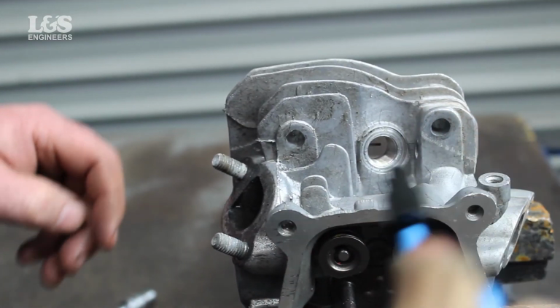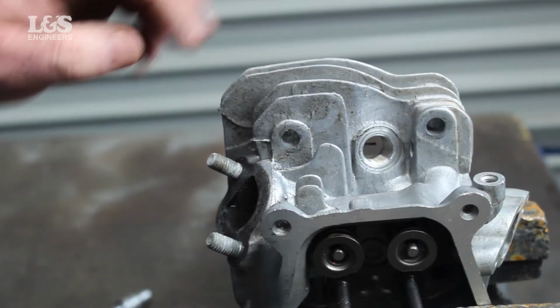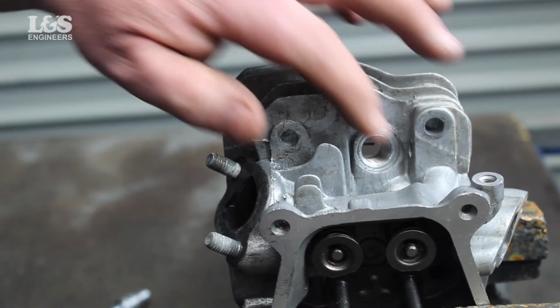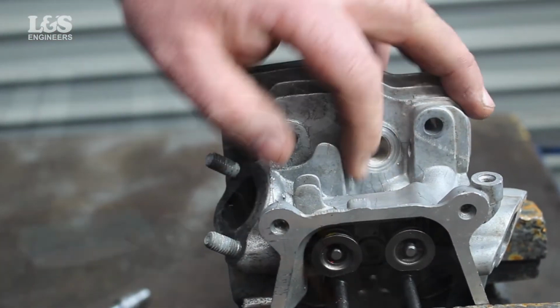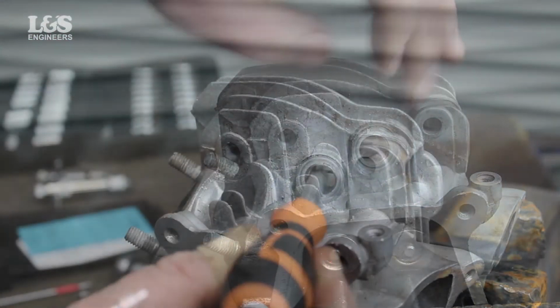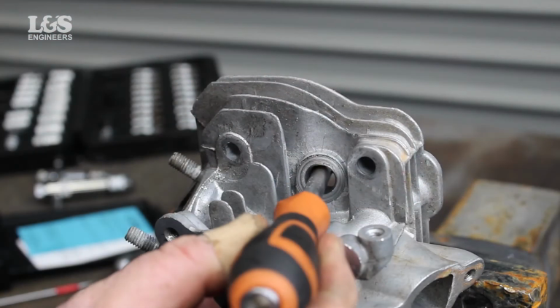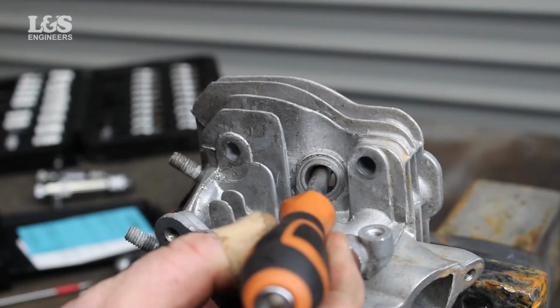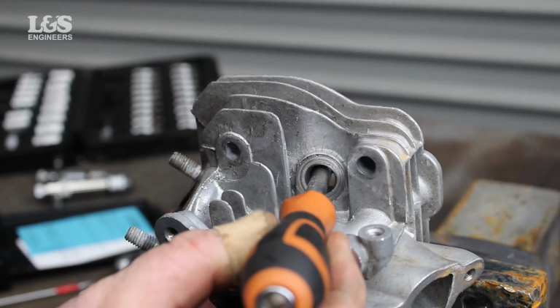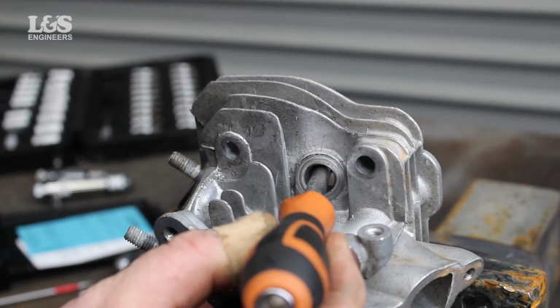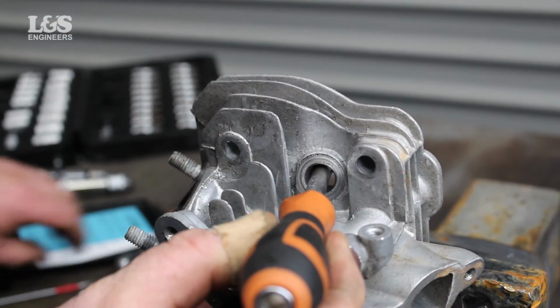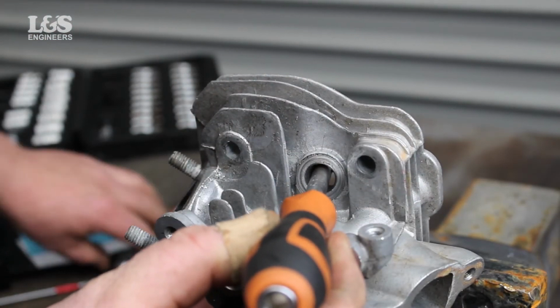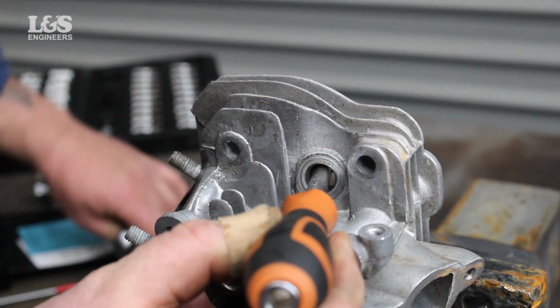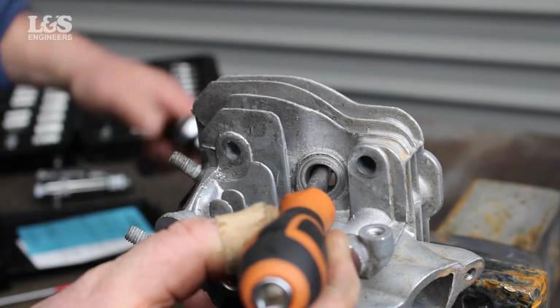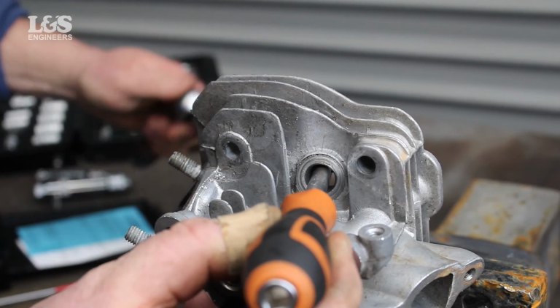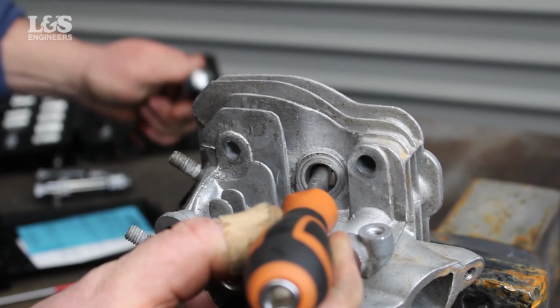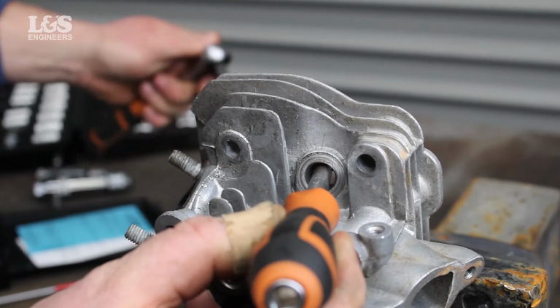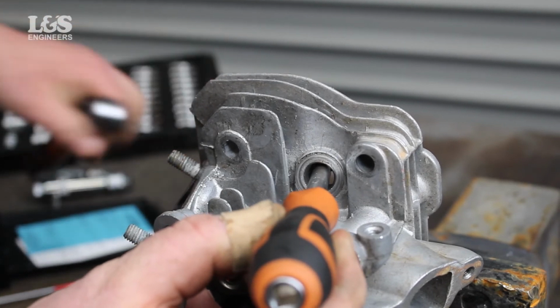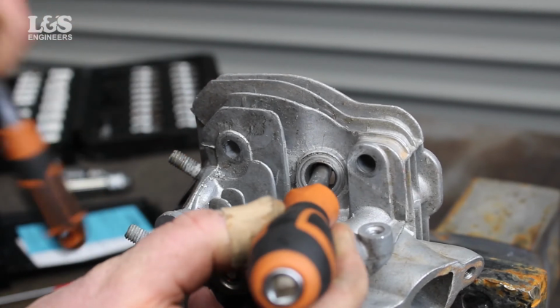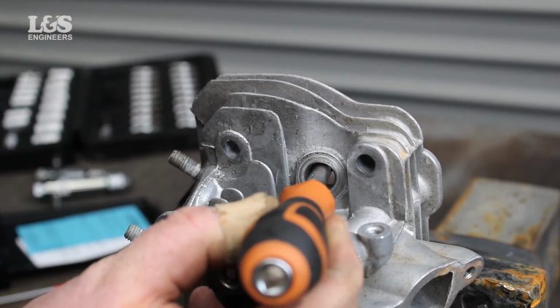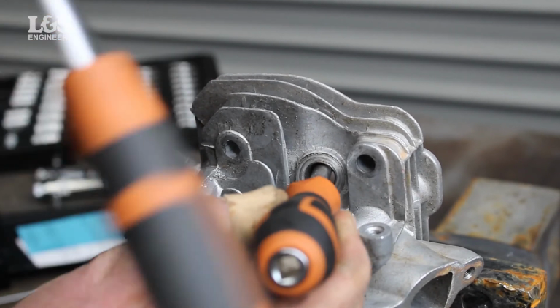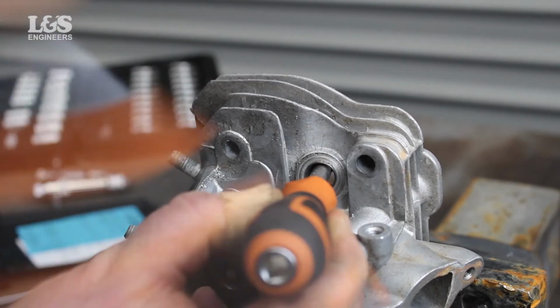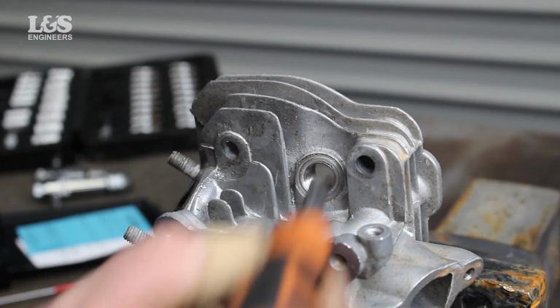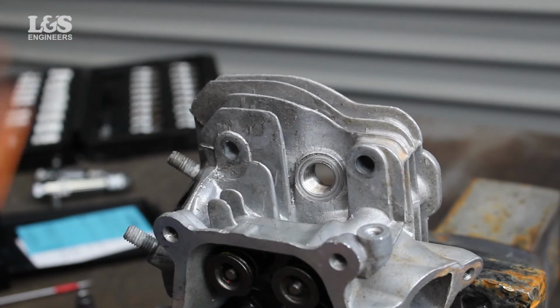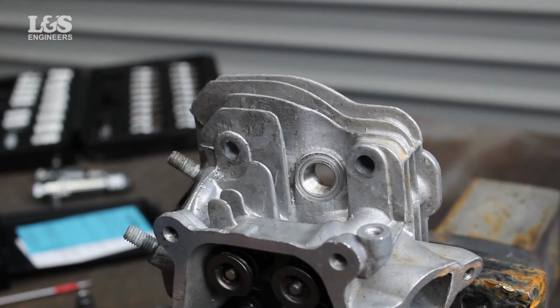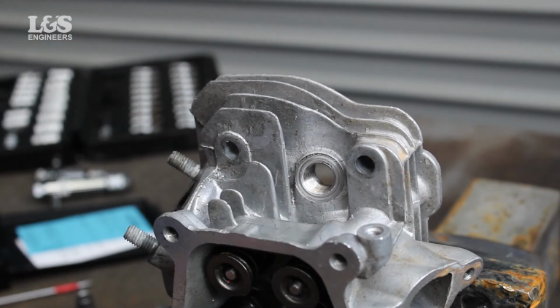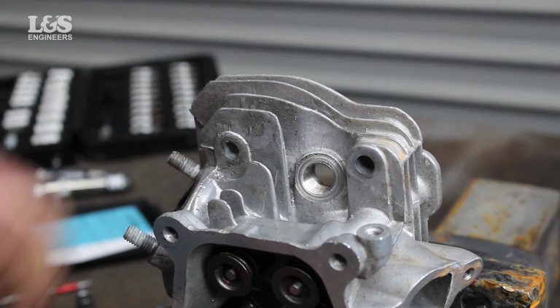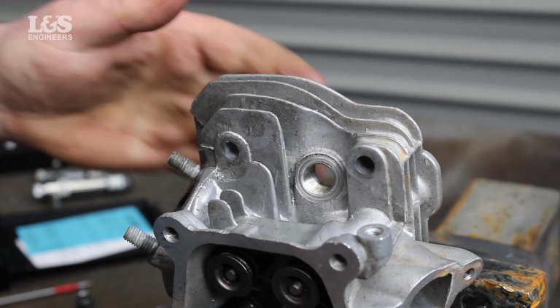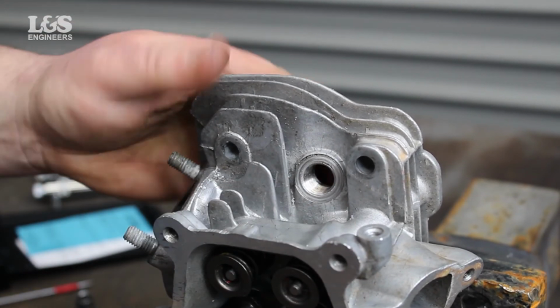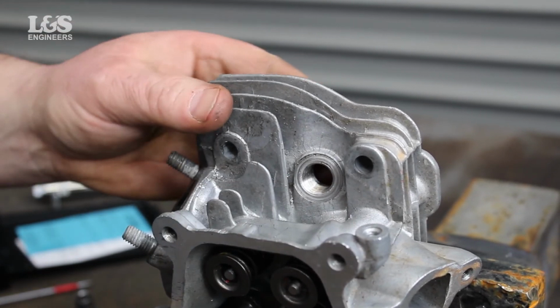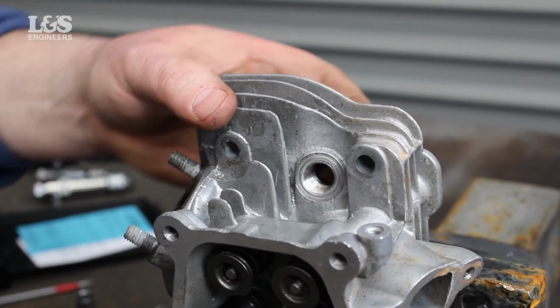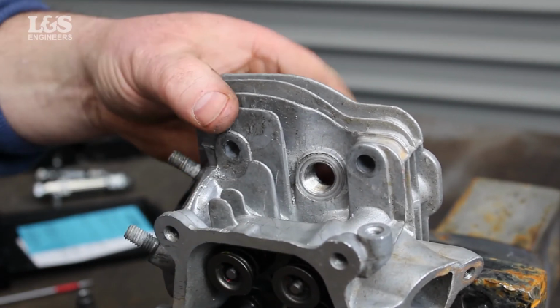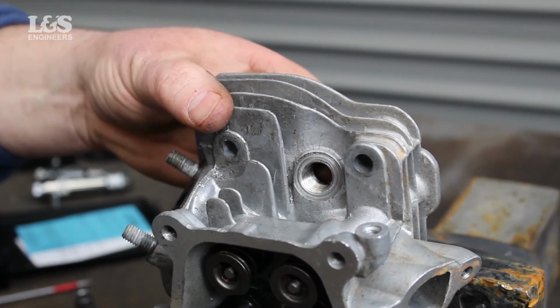To release the tang, use long nose pliers or in this case a screwdriver by gently tapping at the end so that the tang breaks off.